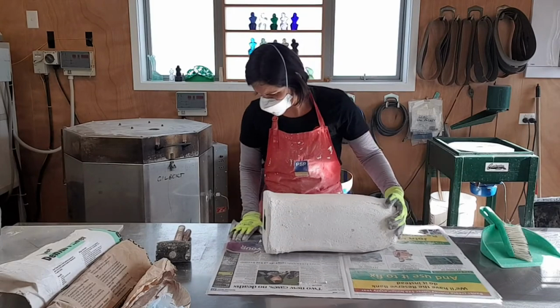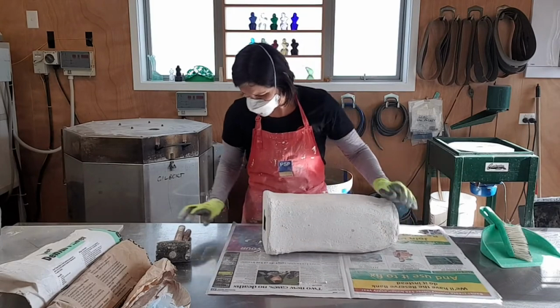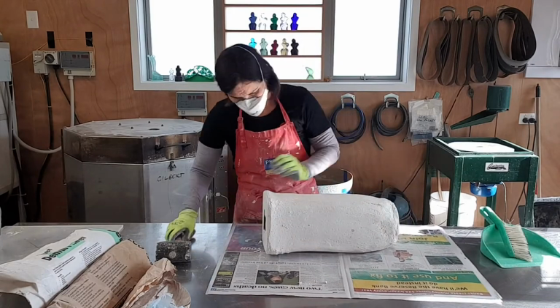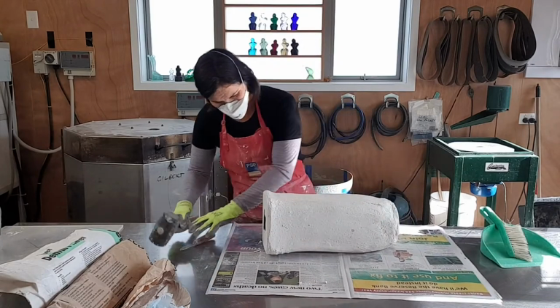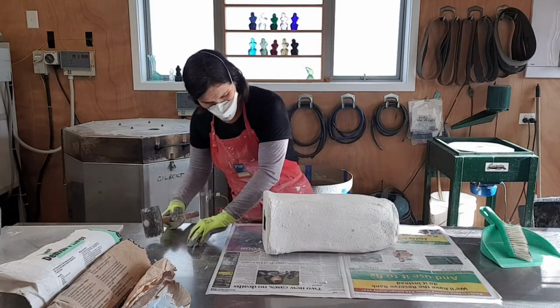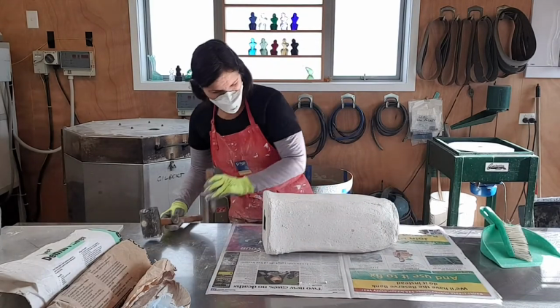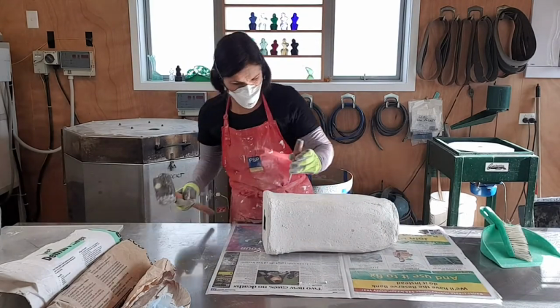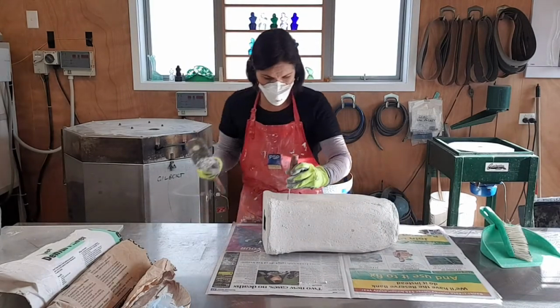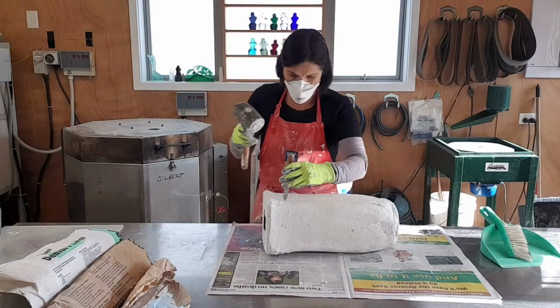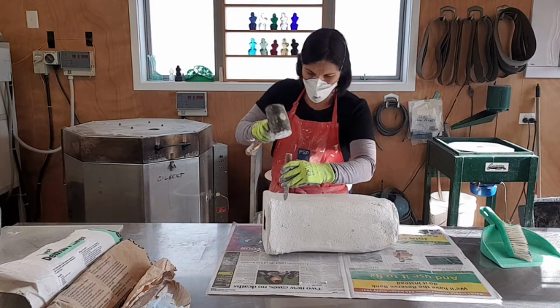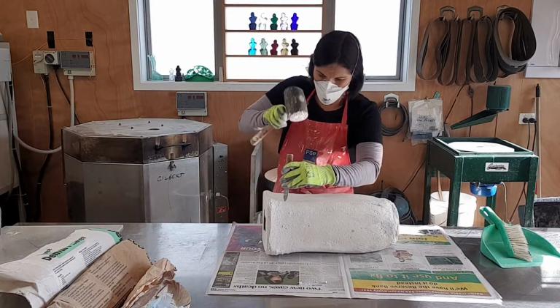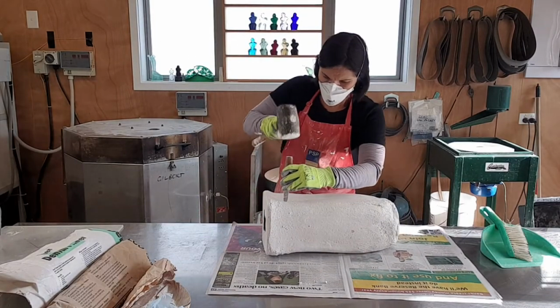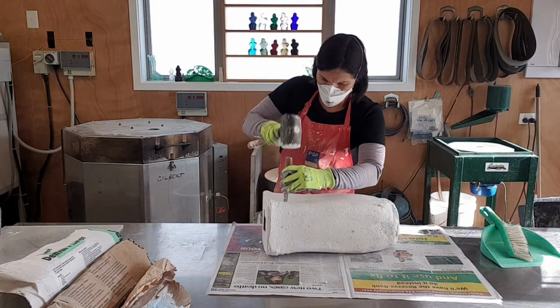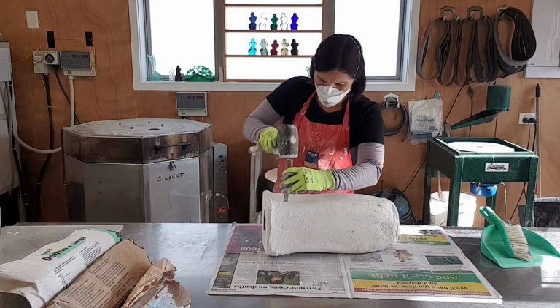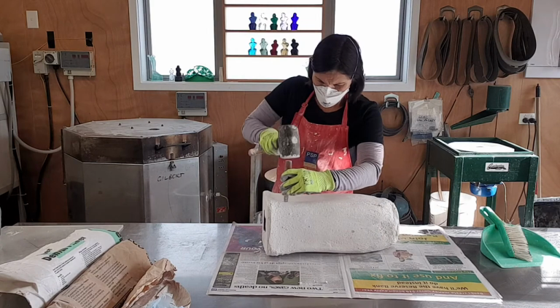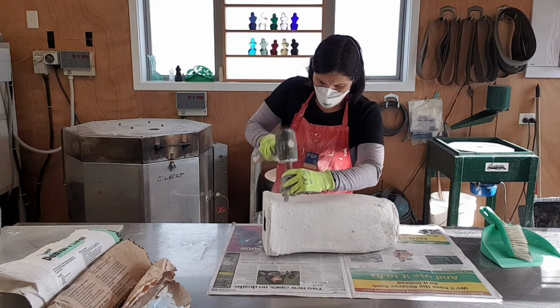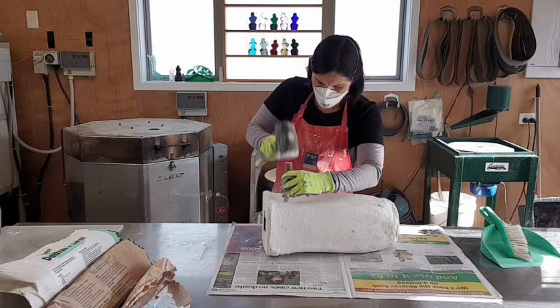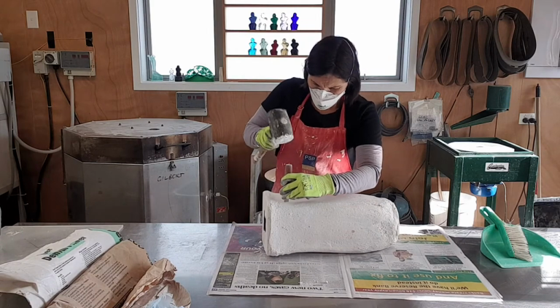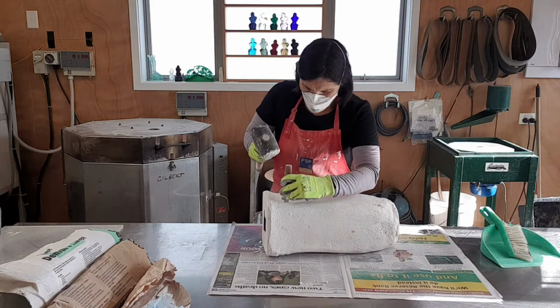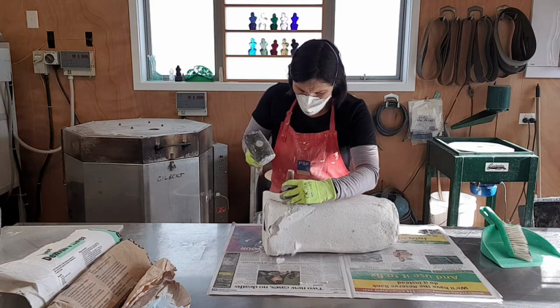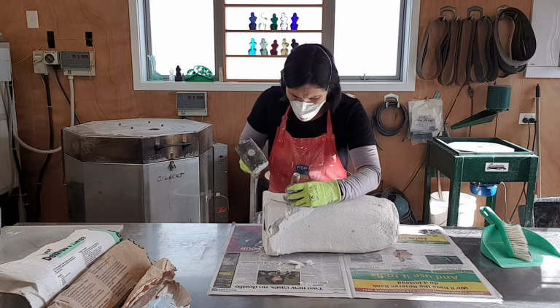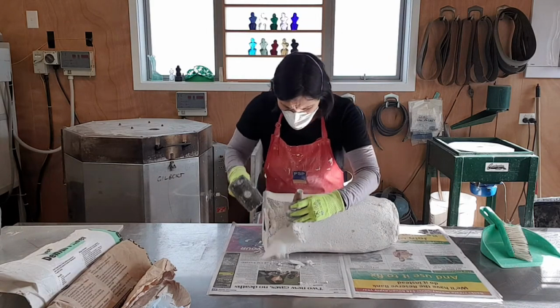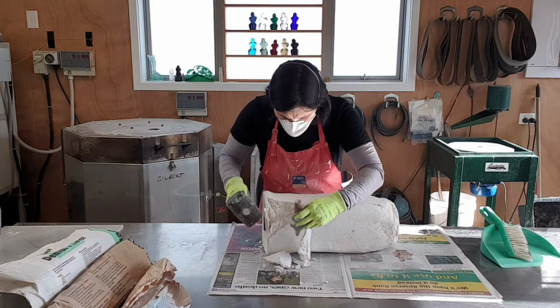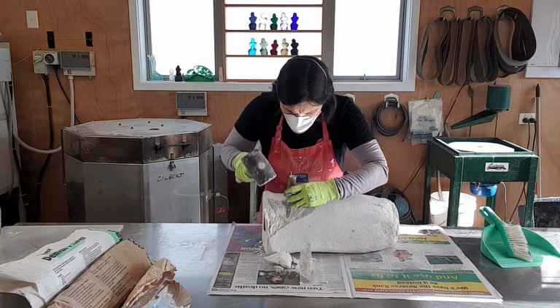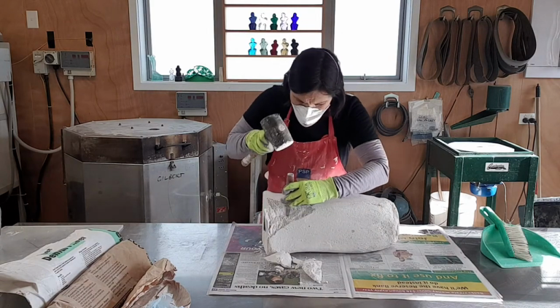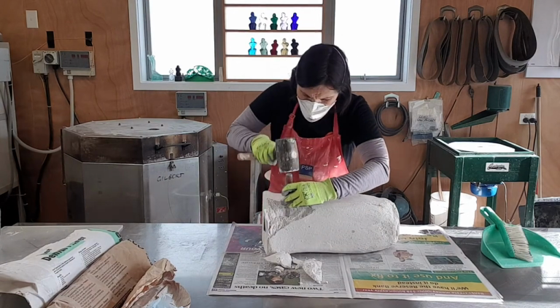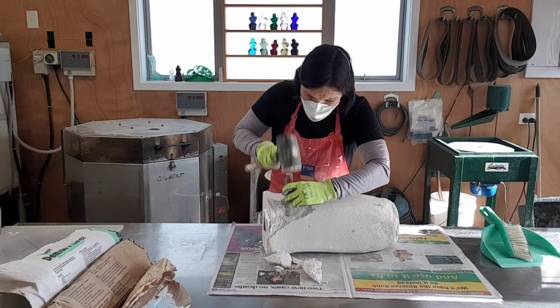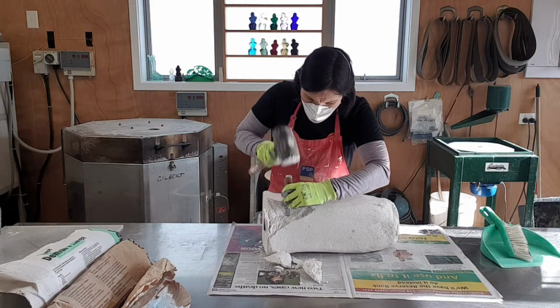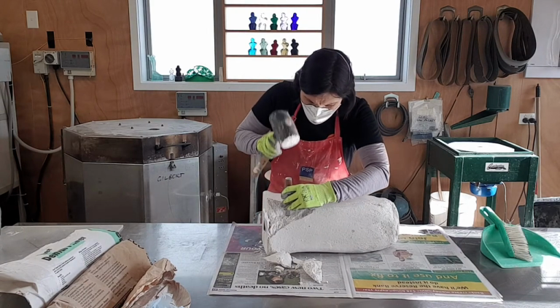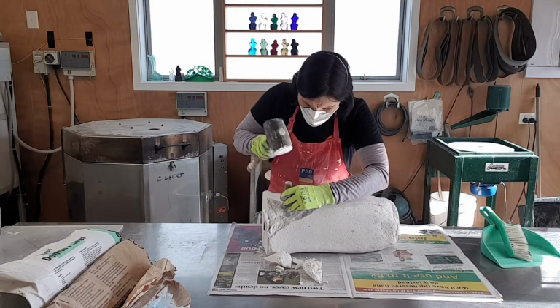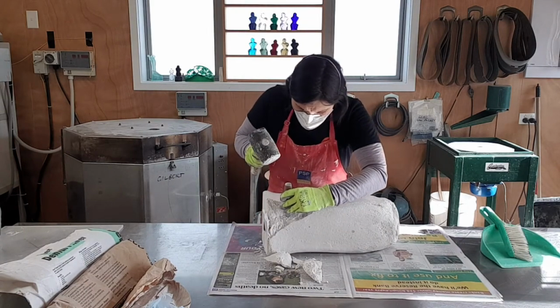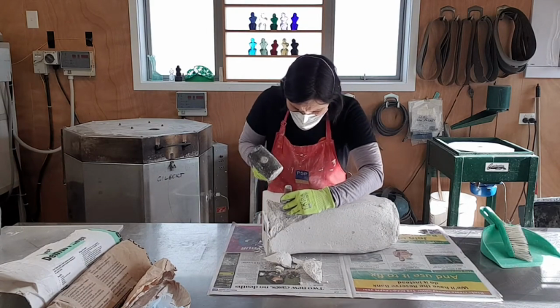The mould with the glass in it has been in the kiln for just over a week. I can now remove the mould material layer by layer. This is exactly the same as I would do for a first firing.